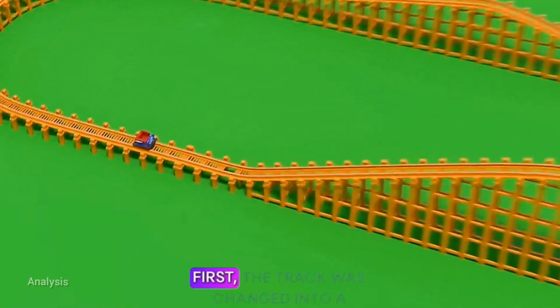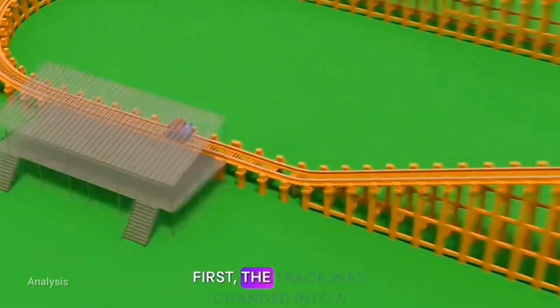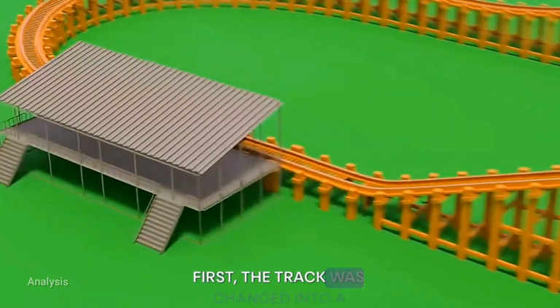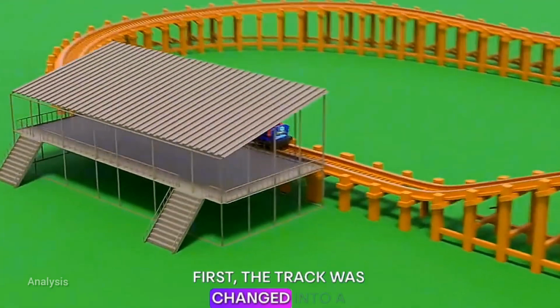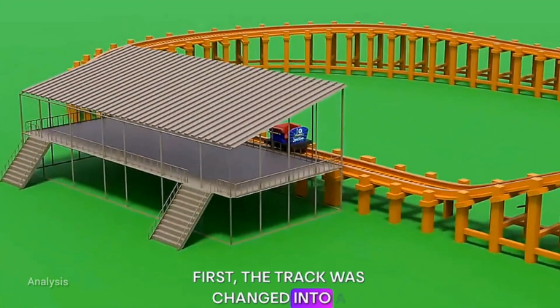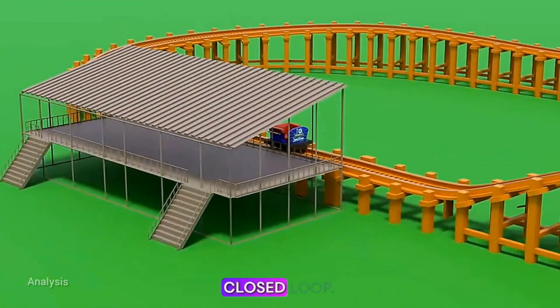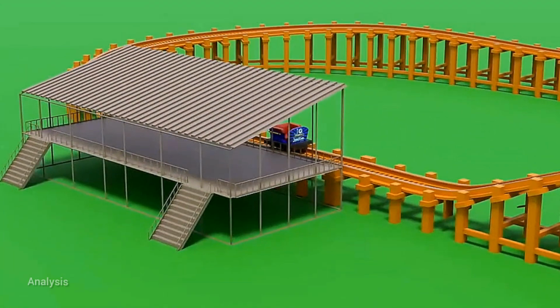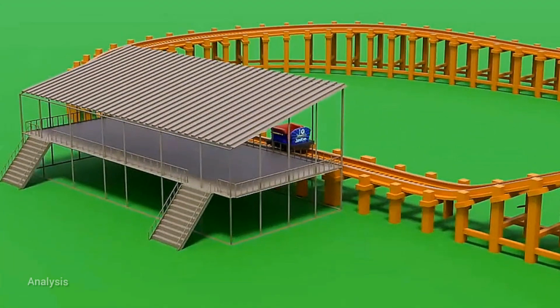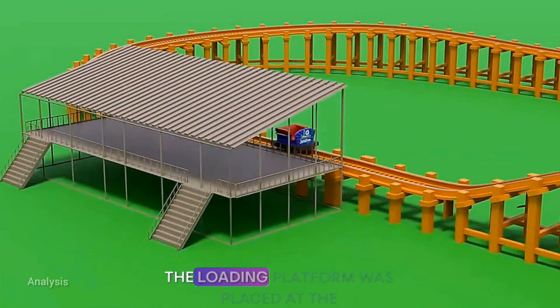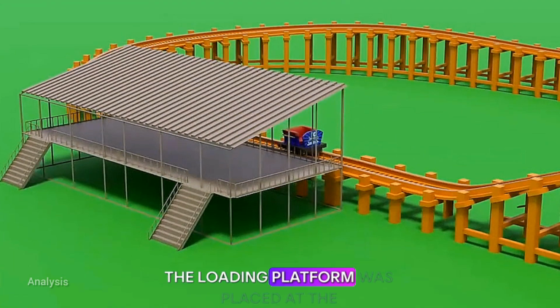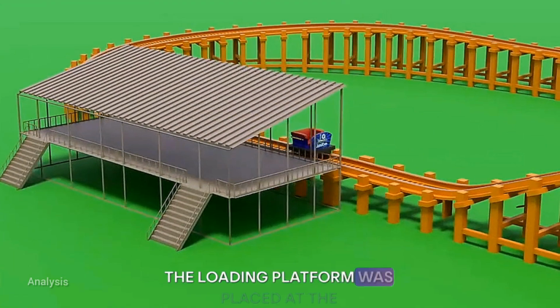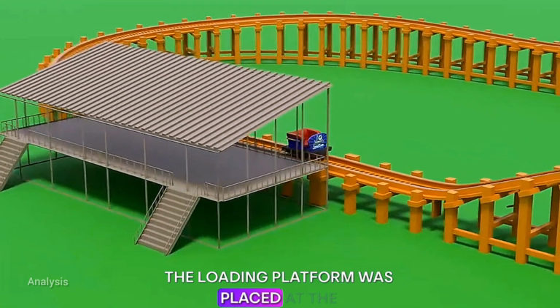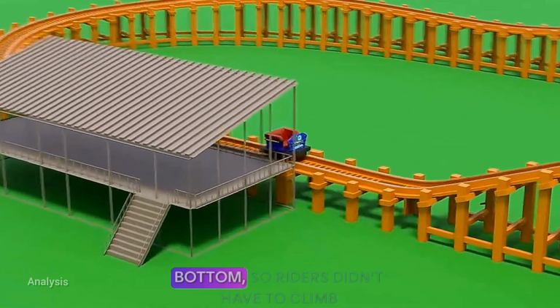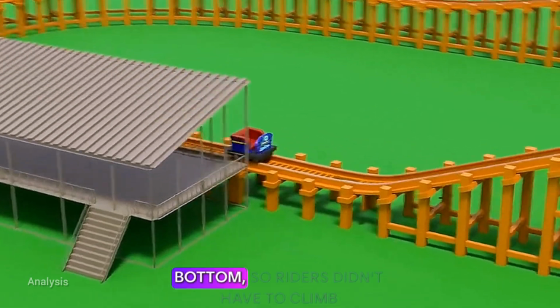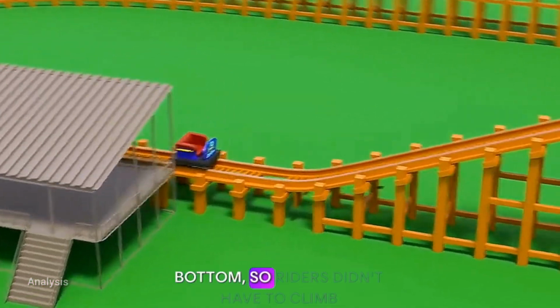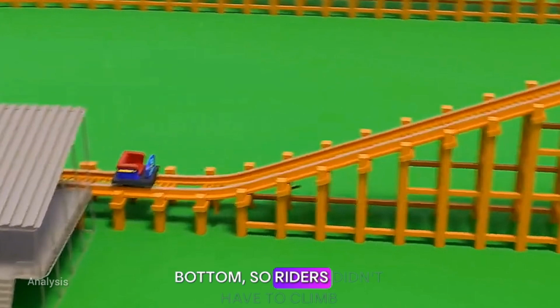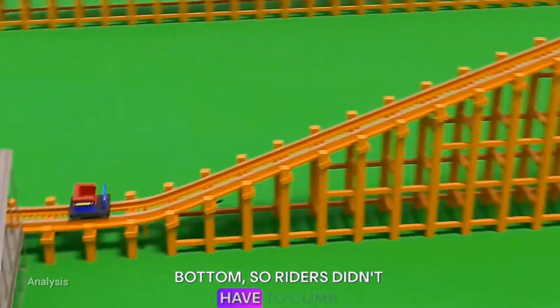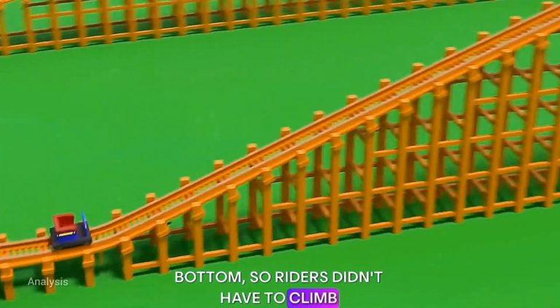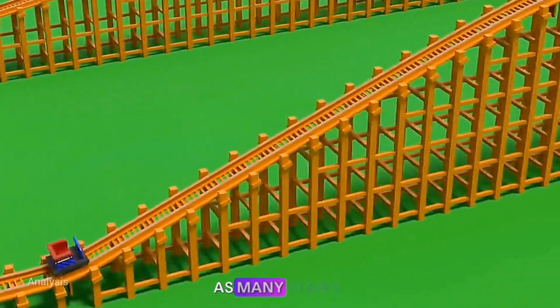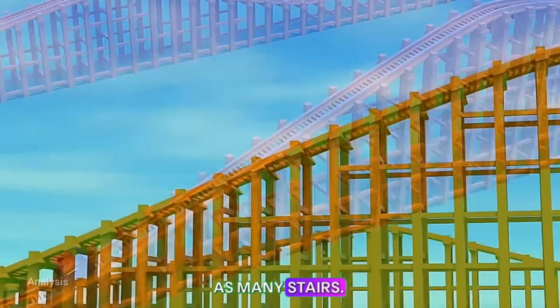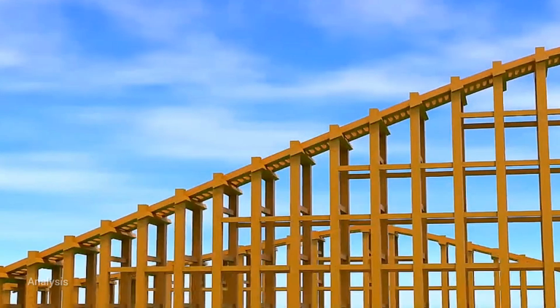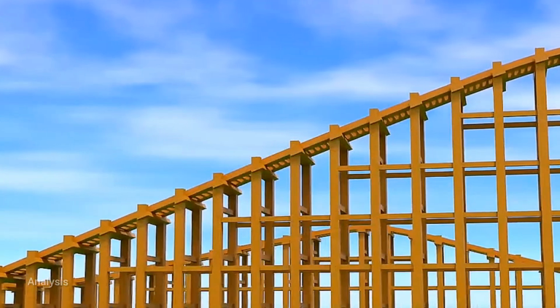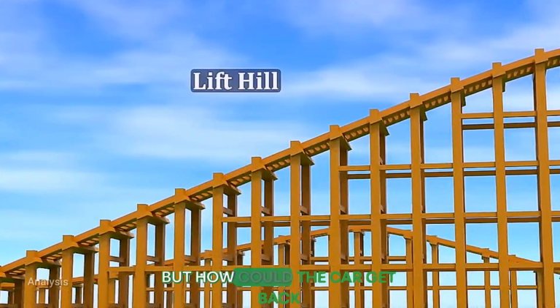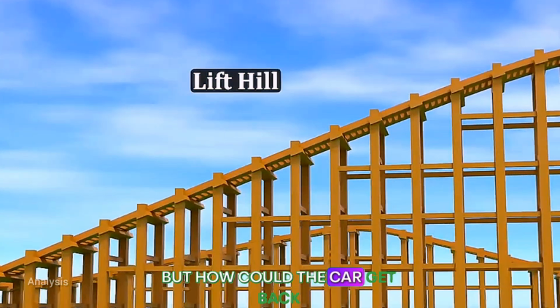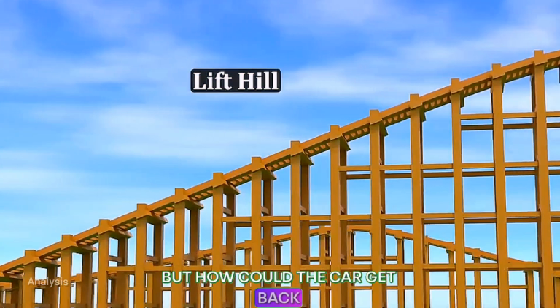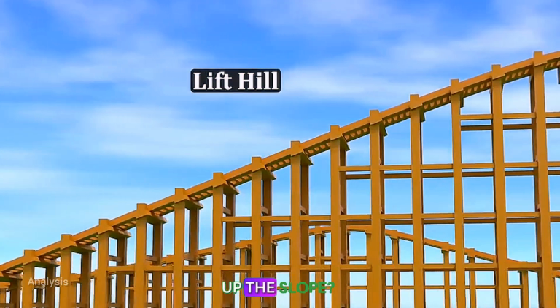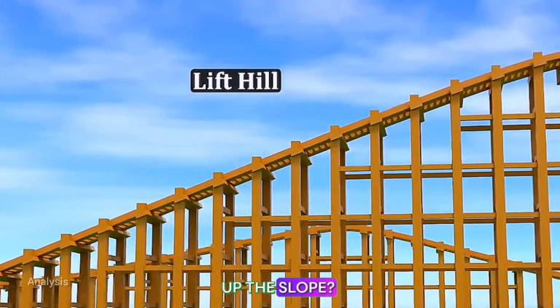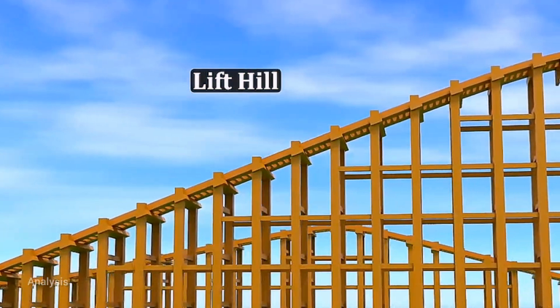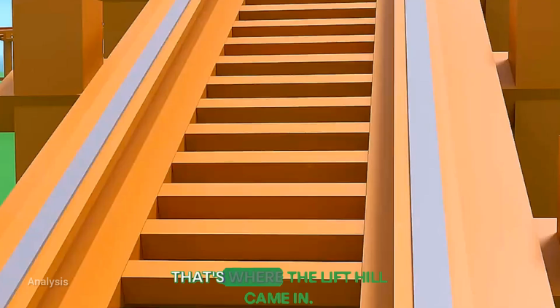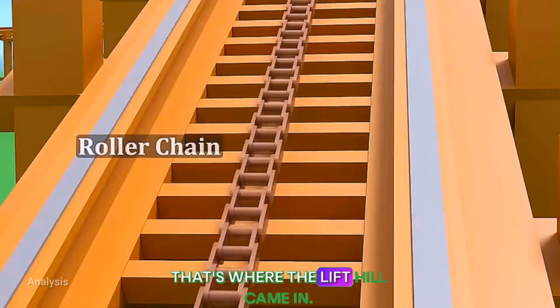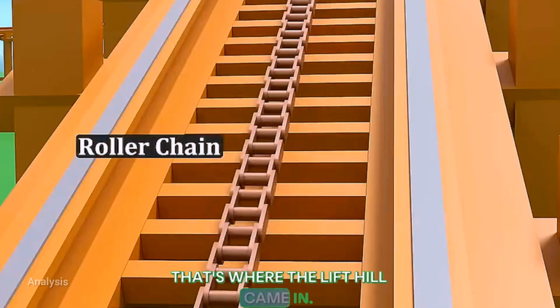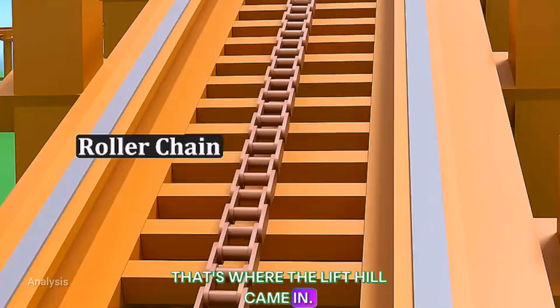First, the track was changed into a closed loop. The loading platform was placed at the bottom, so riders didn't have to climb as many stairs. But how could the car get back up the slope? That's where the lift hill came in.